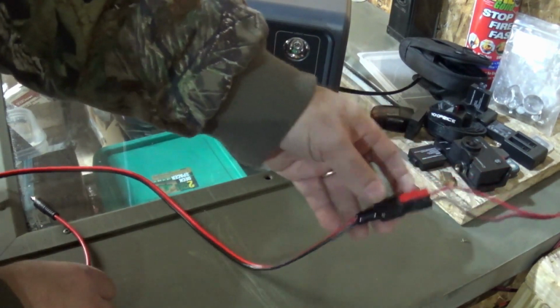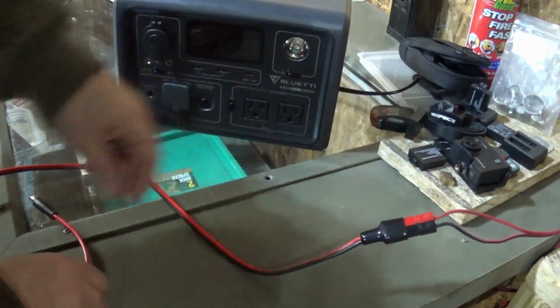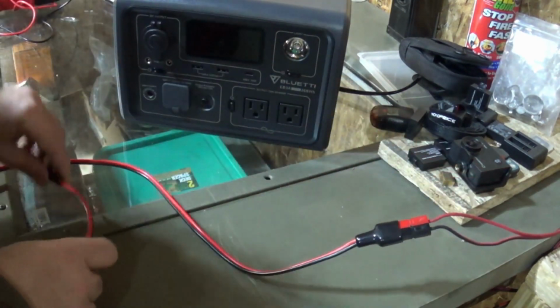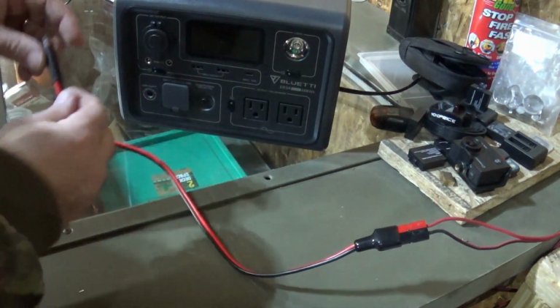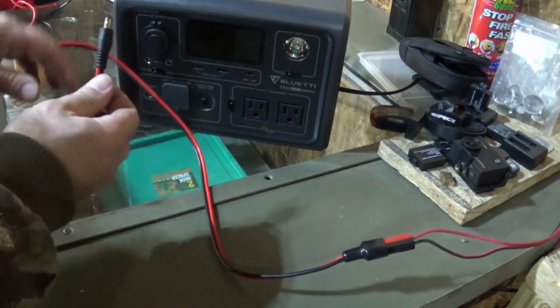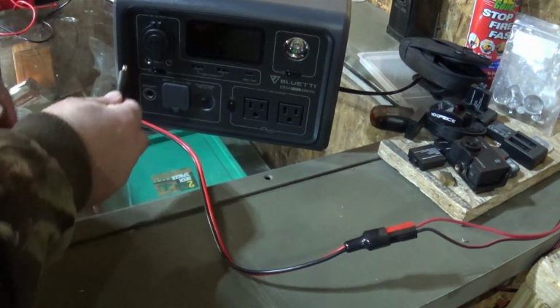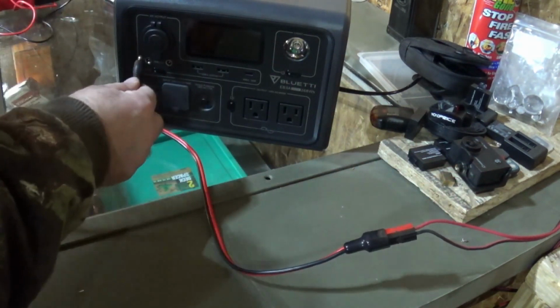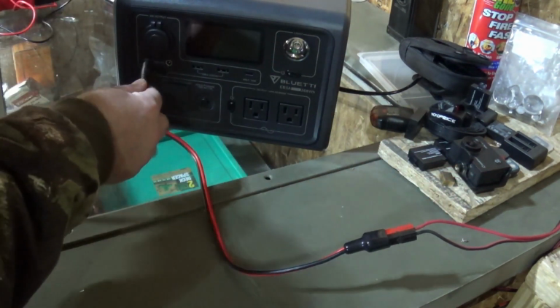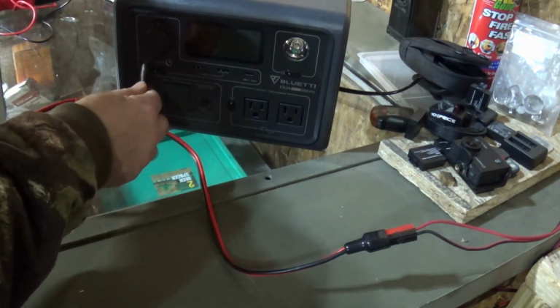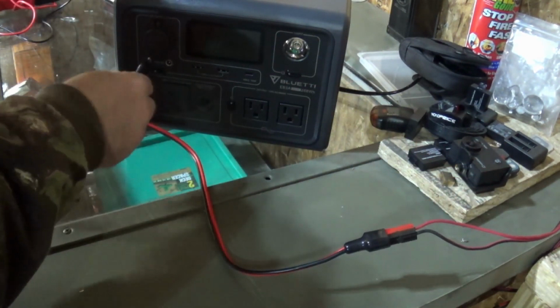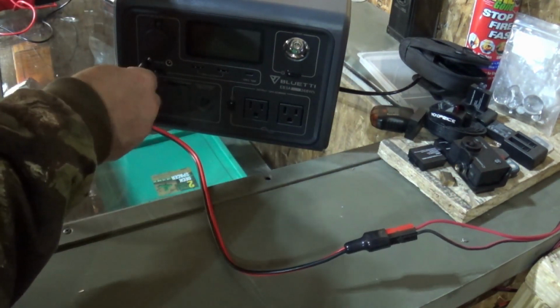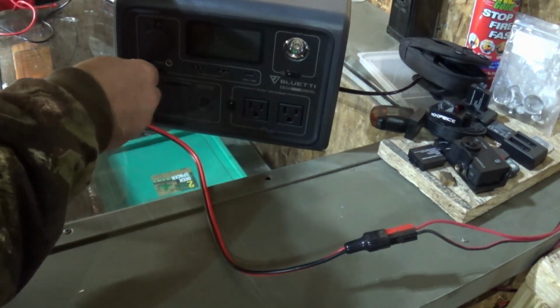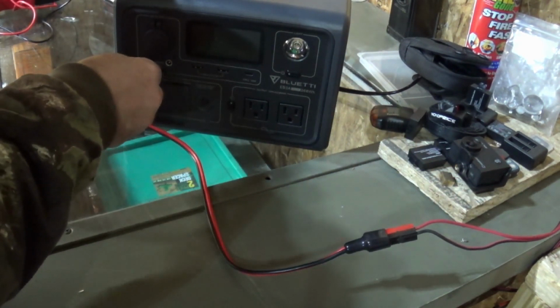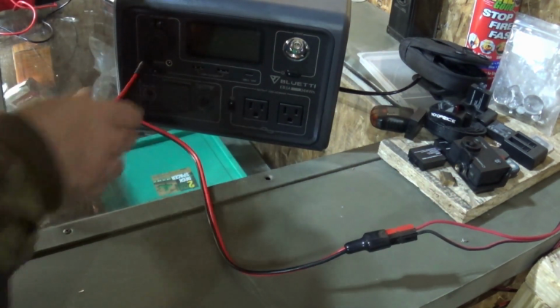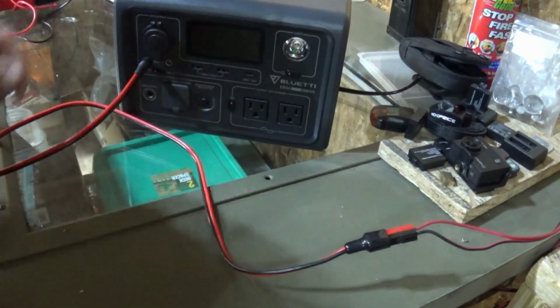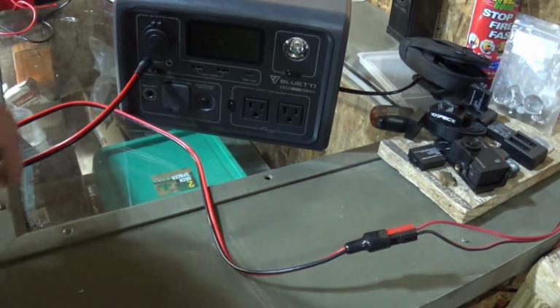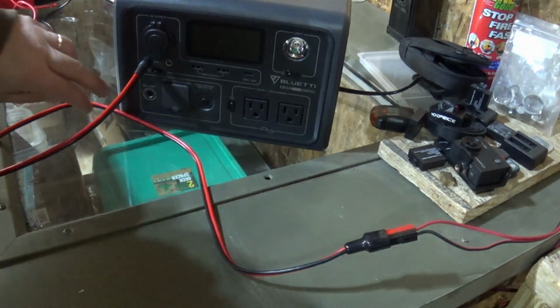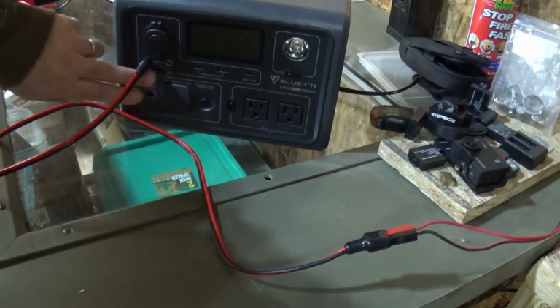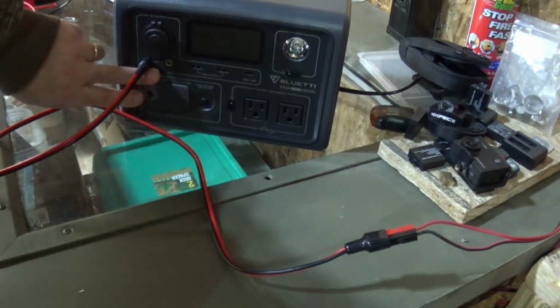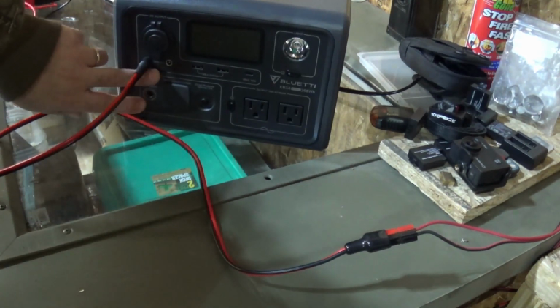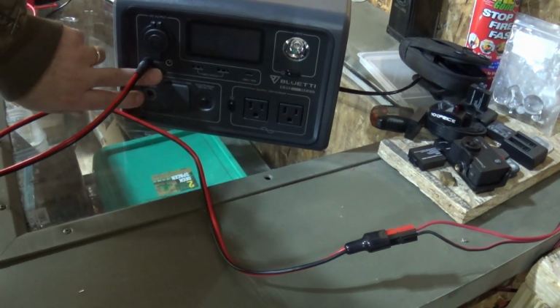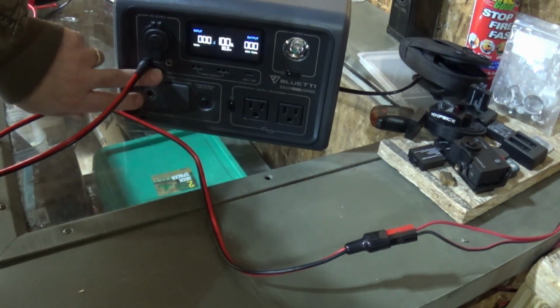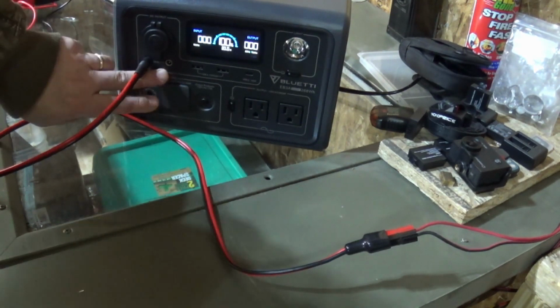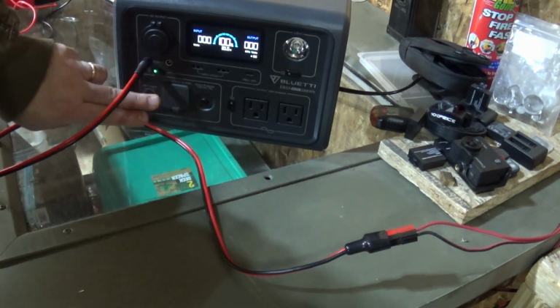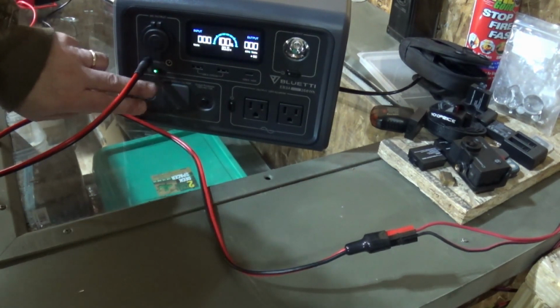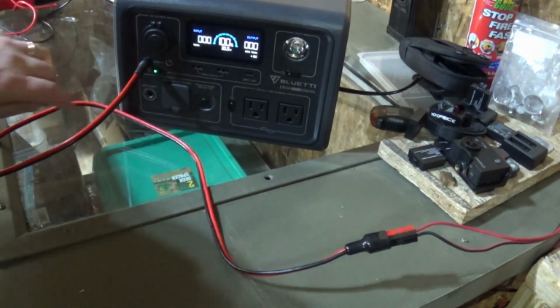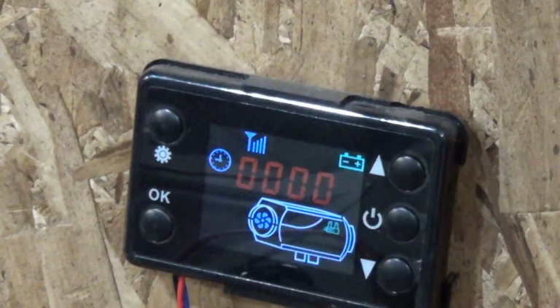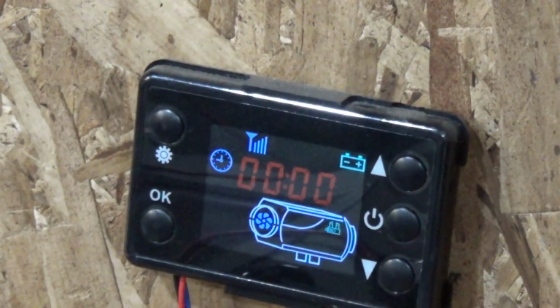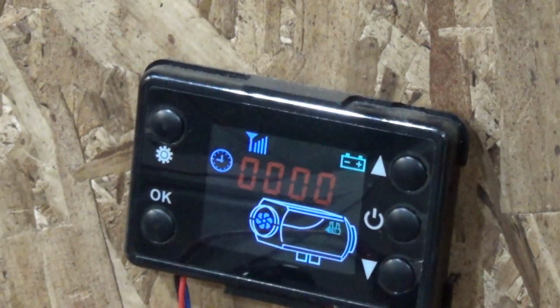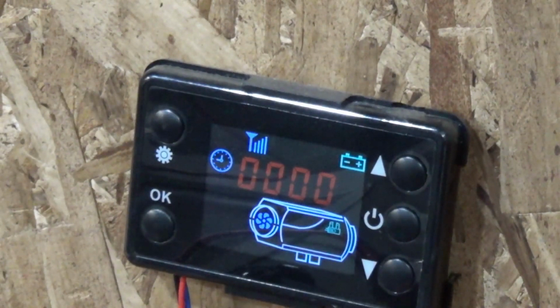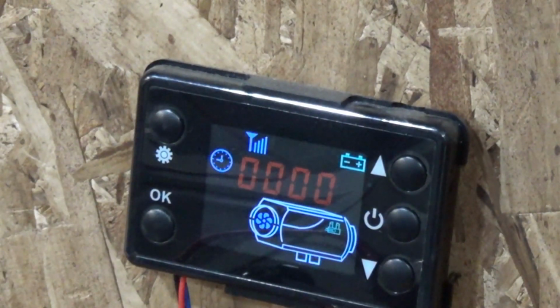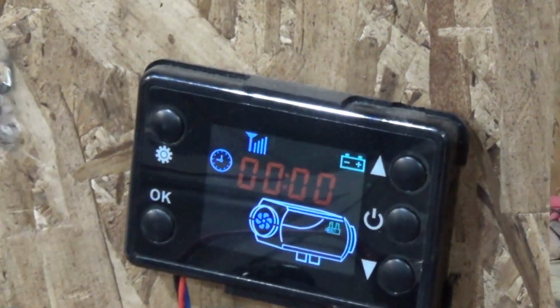I like that. This locks in securely into the Blue Eddy EV3A. Turn the EV3A on — there we go, and we're powered up and ready to go.